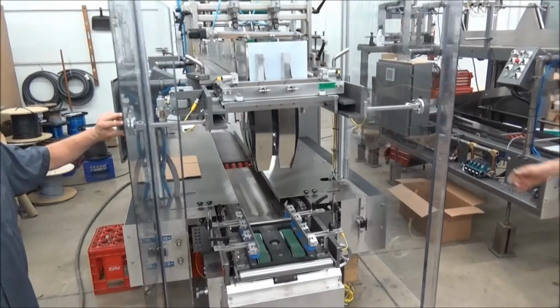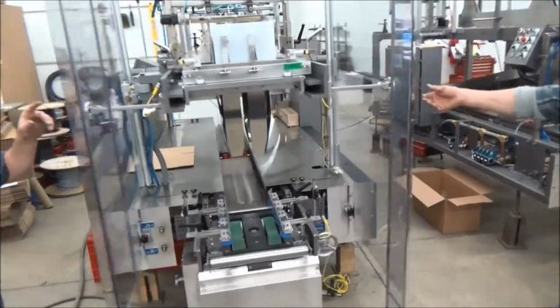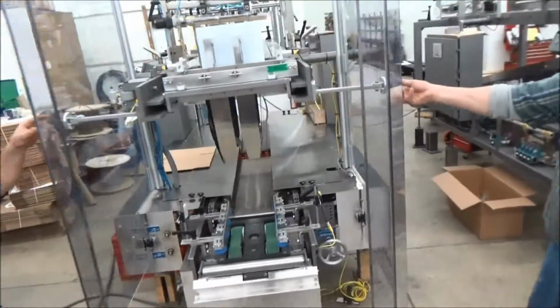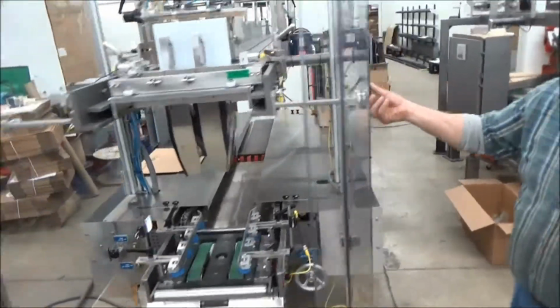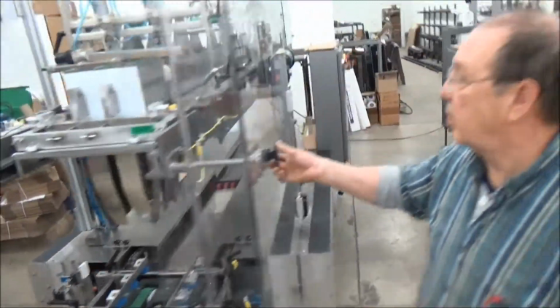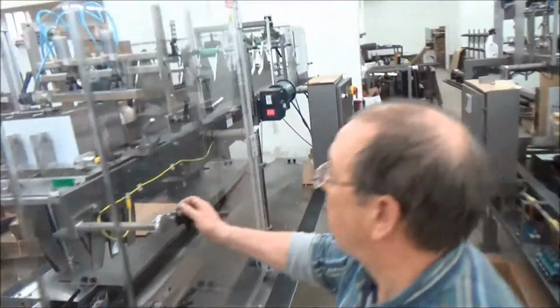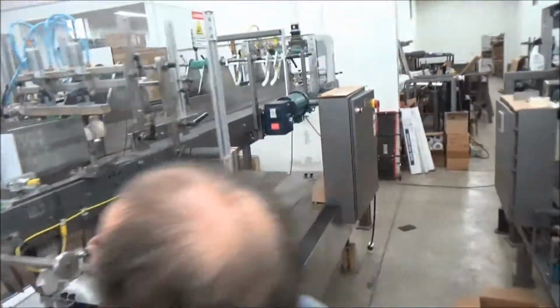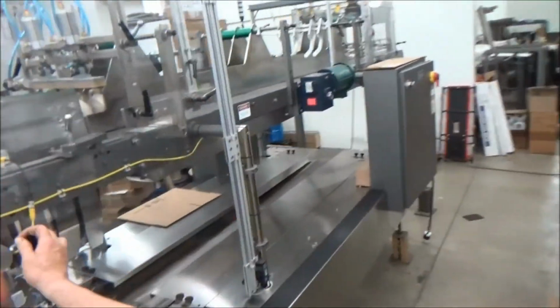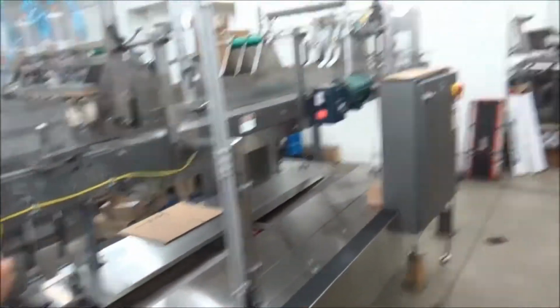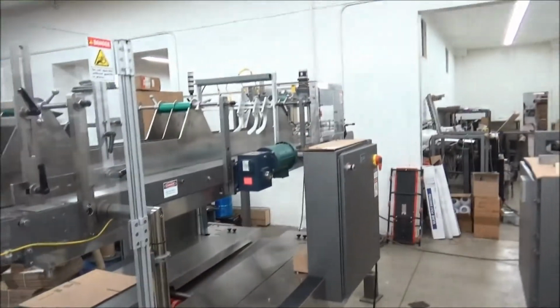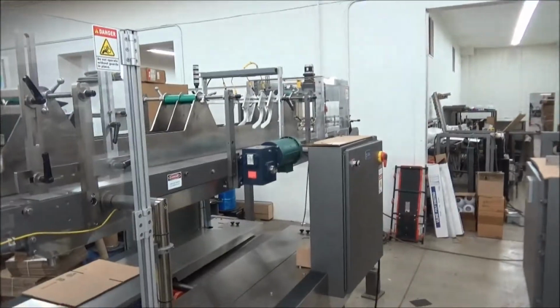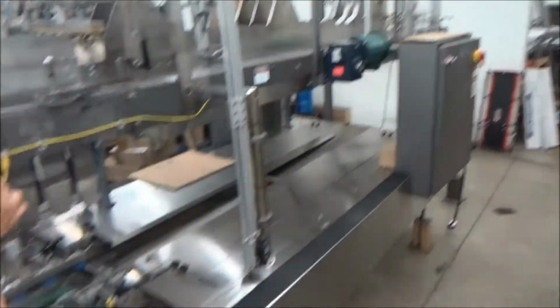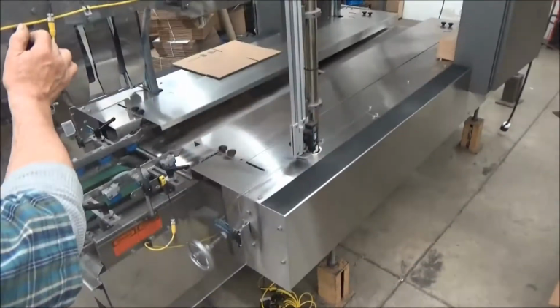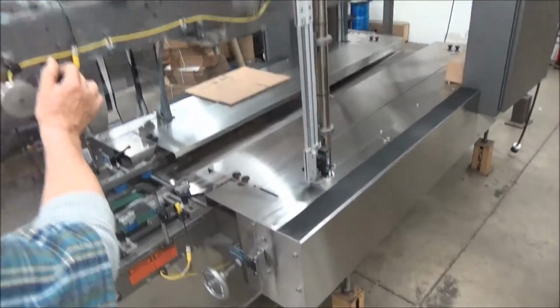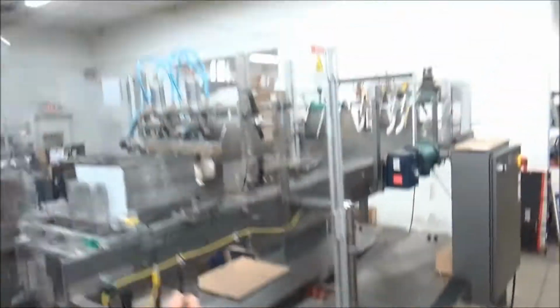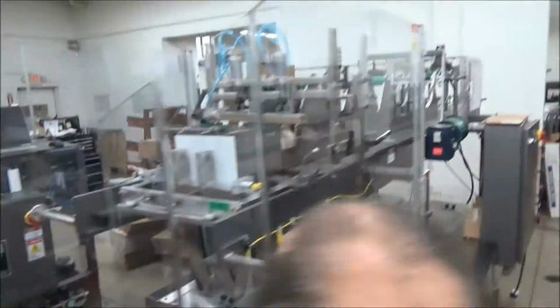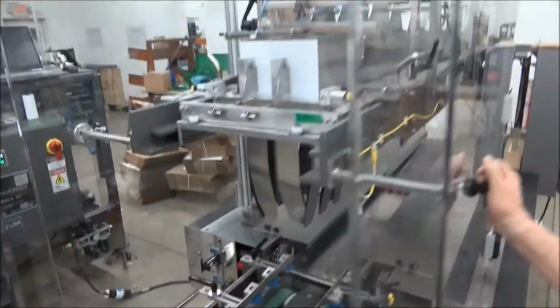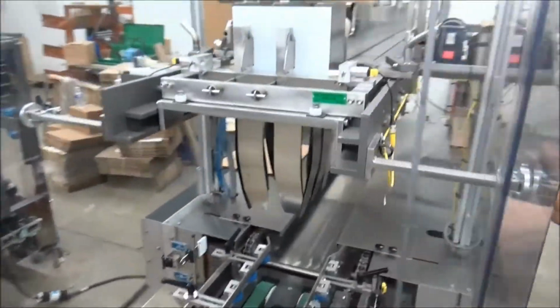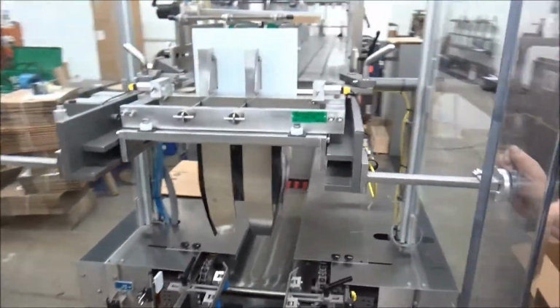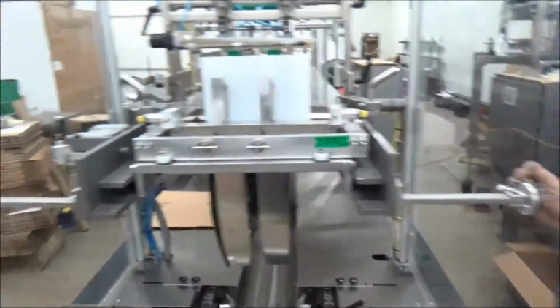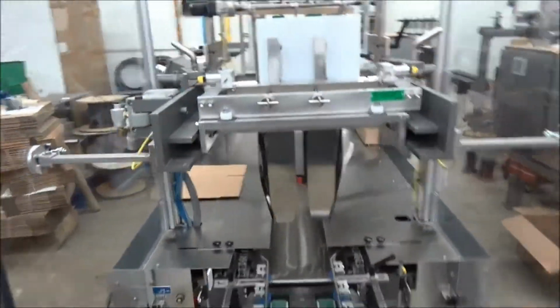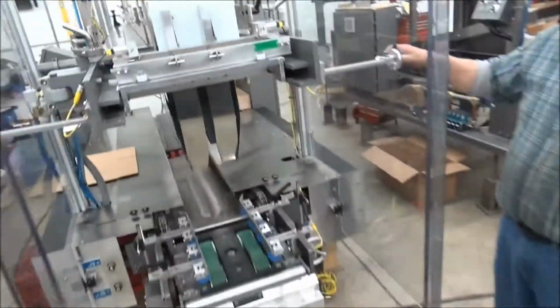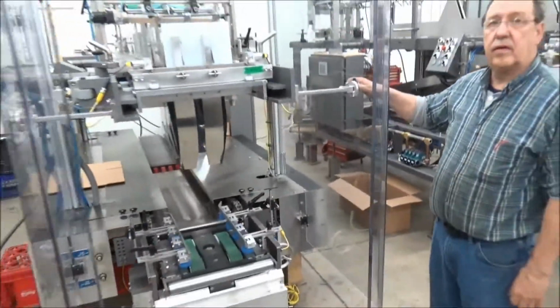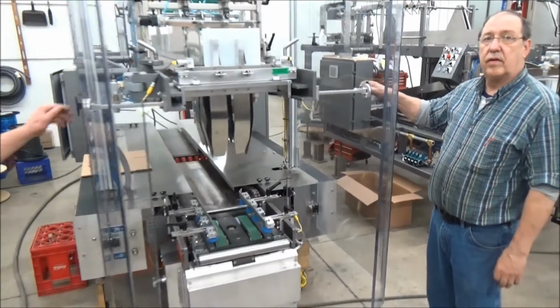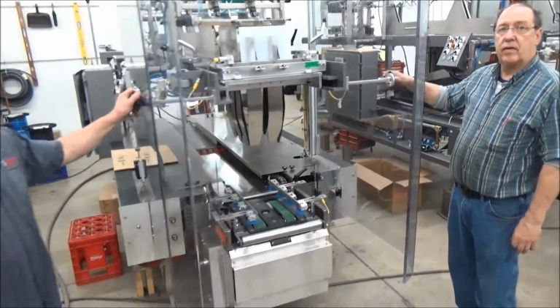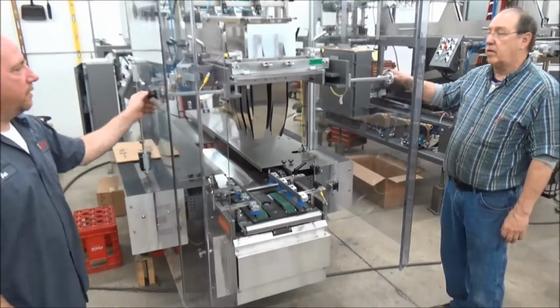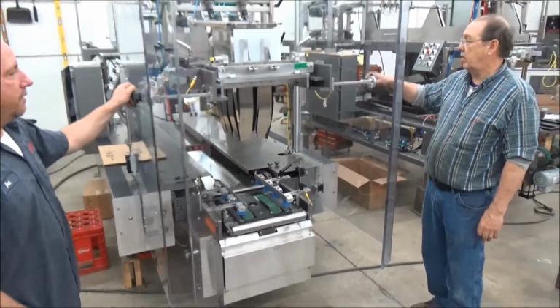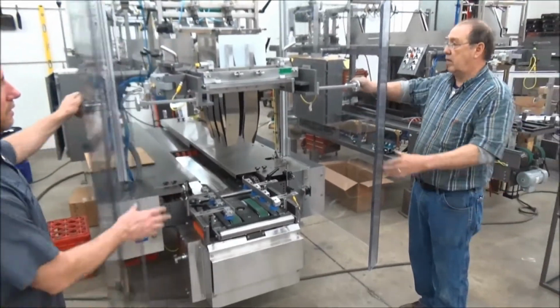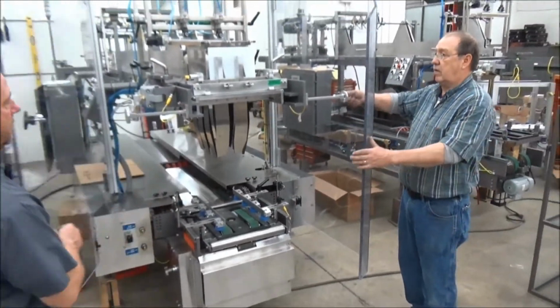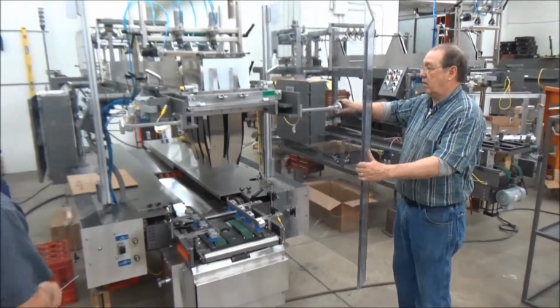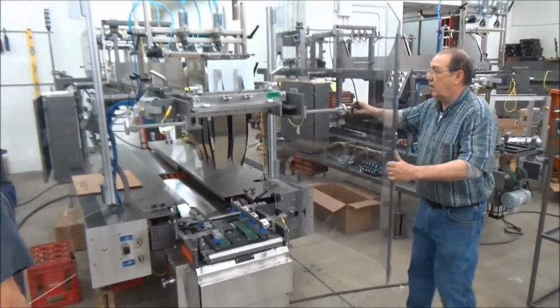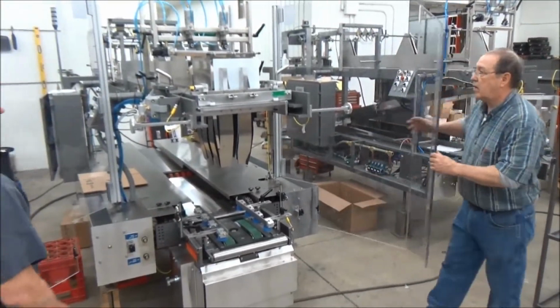All right, Steve, this is a 360D, similar to the machine that you guys would be buying. Here's the packing head. My two techs are going to show you removal and insertion of another packing head.